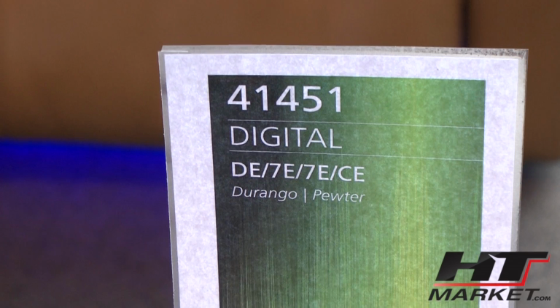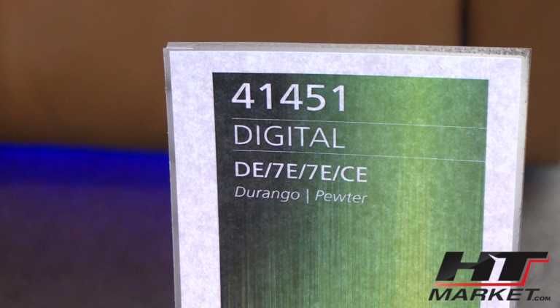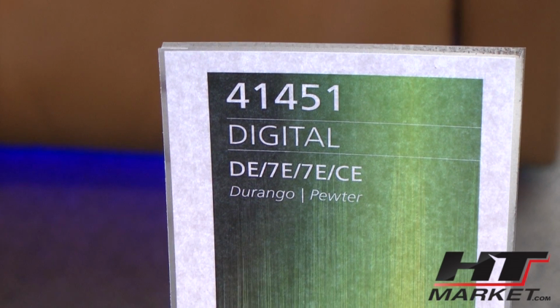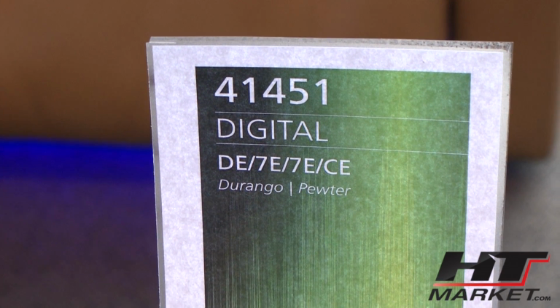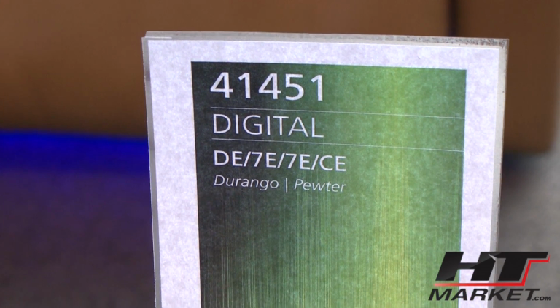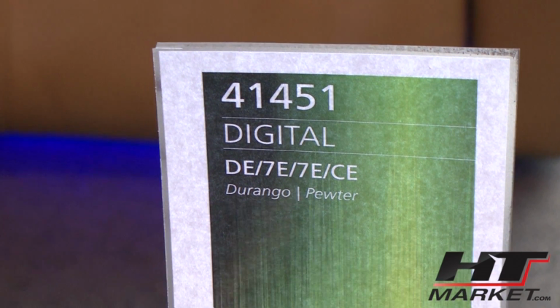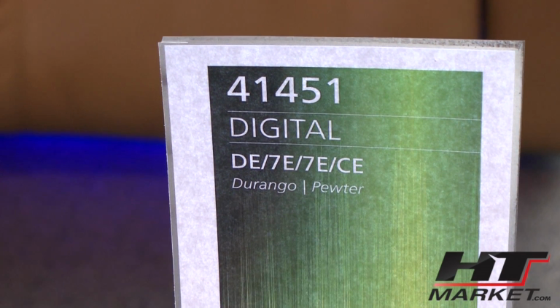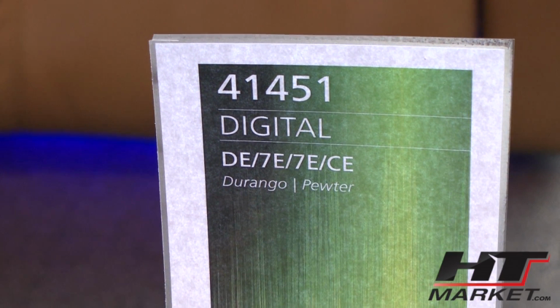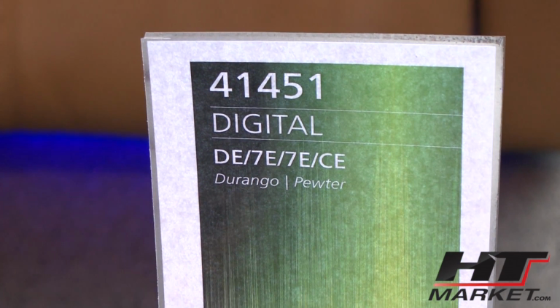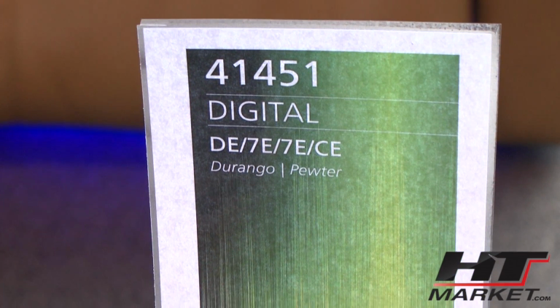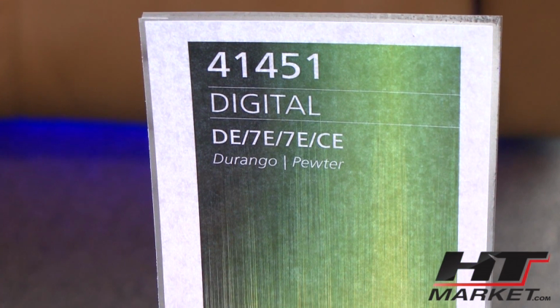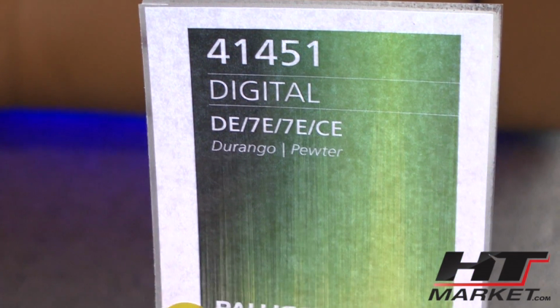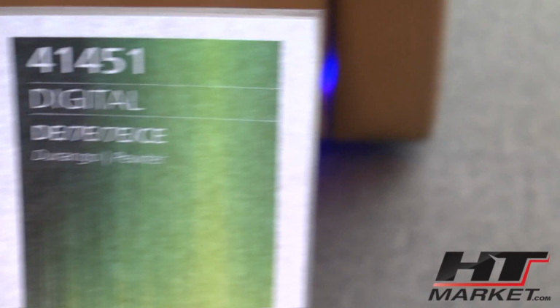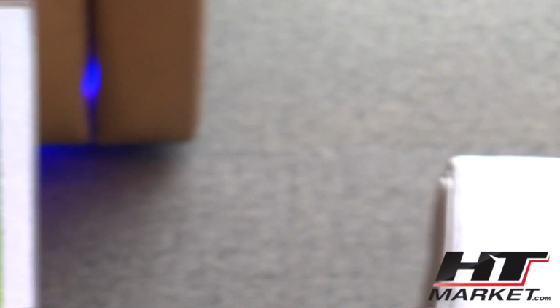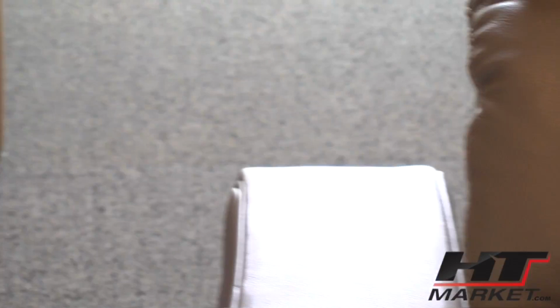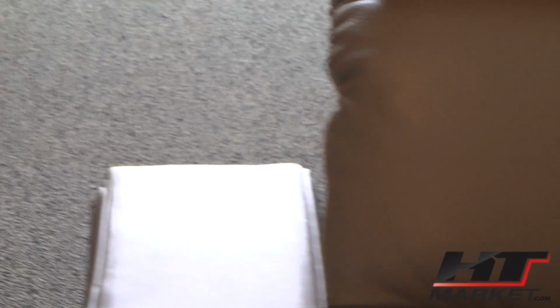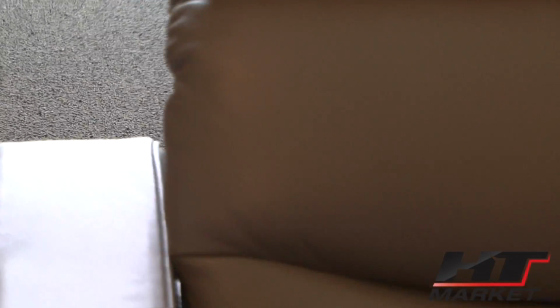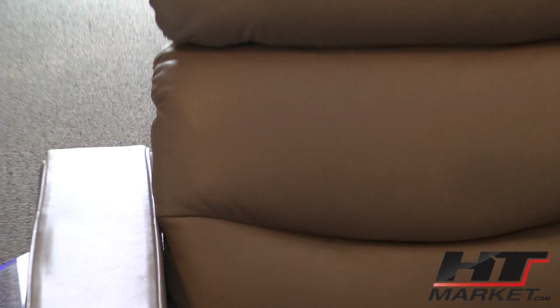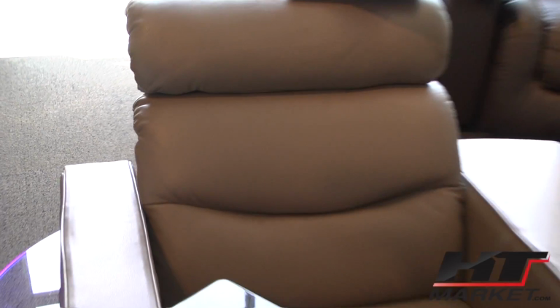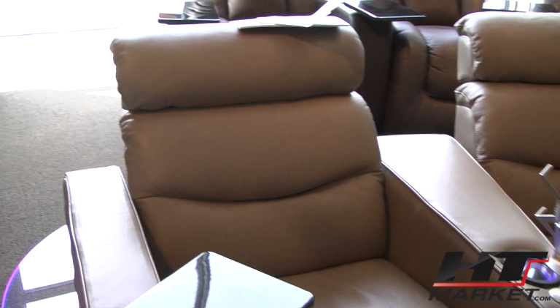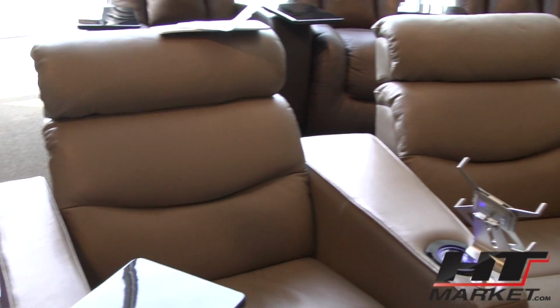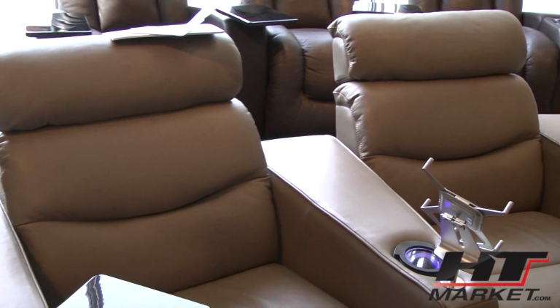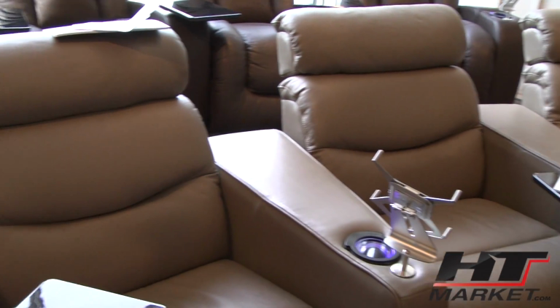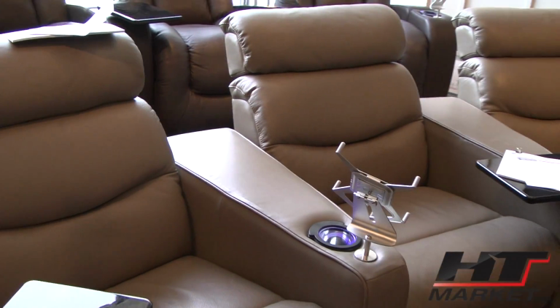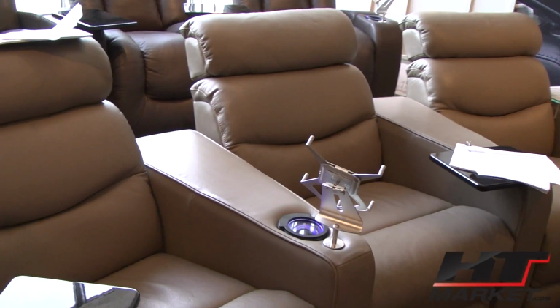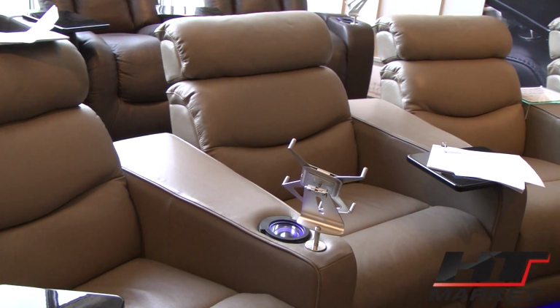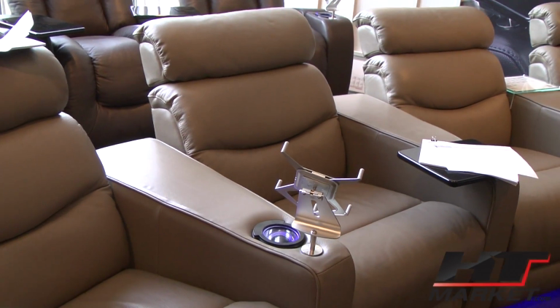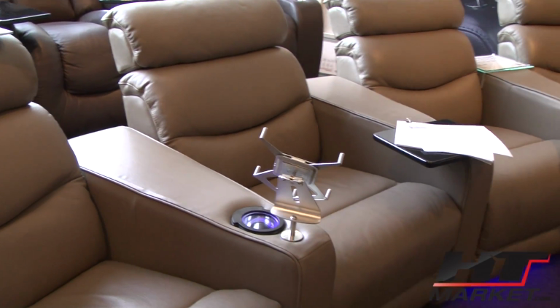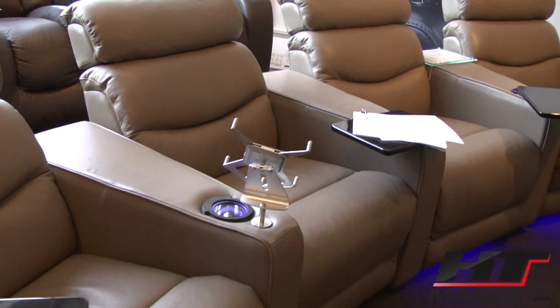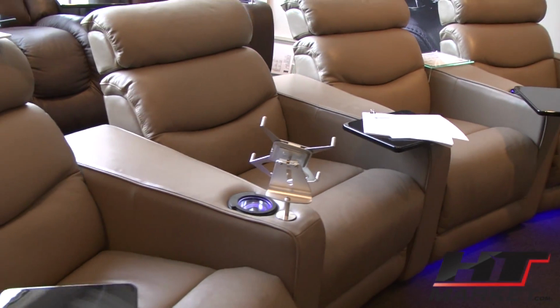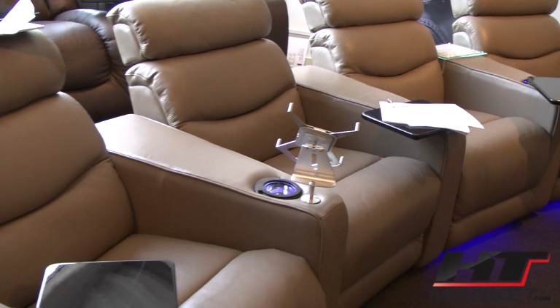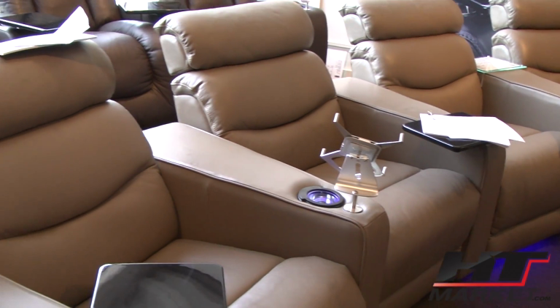This is the Digital Durango. Is this one of the higher end leathers? The Durango is an all top grain leather, grade 4000, from Palliser. It's beautiful leather.